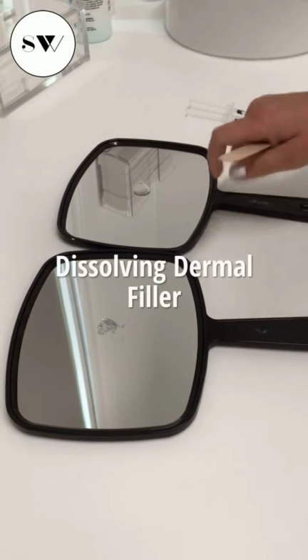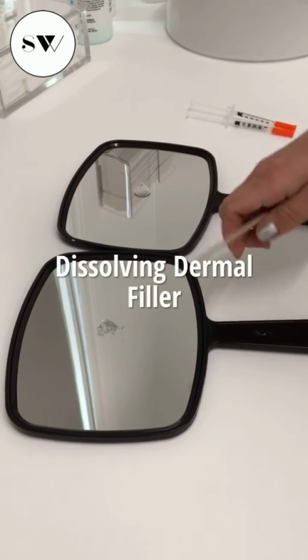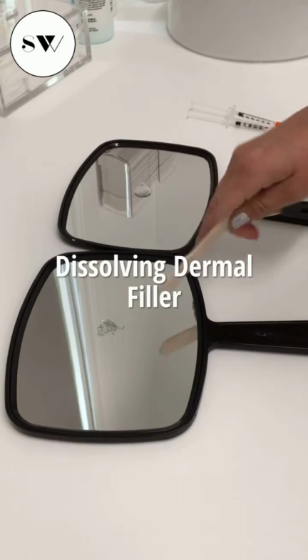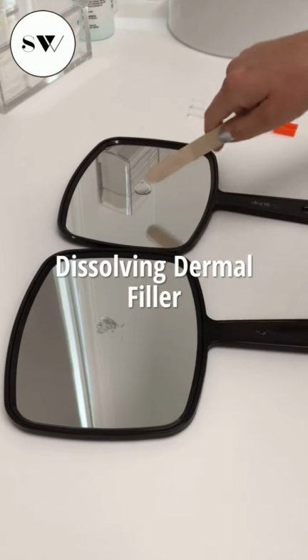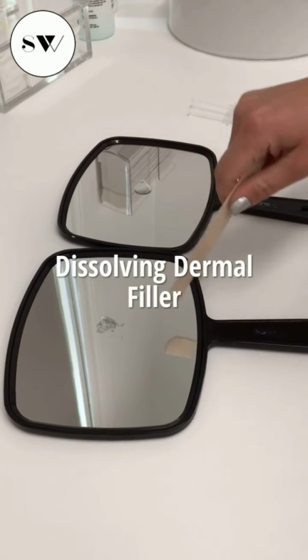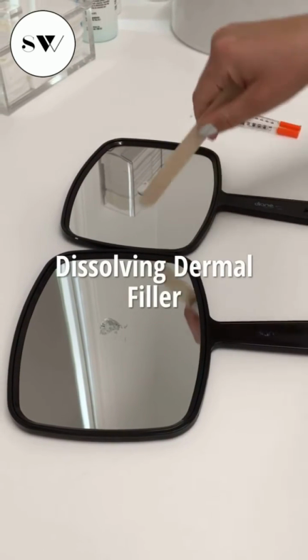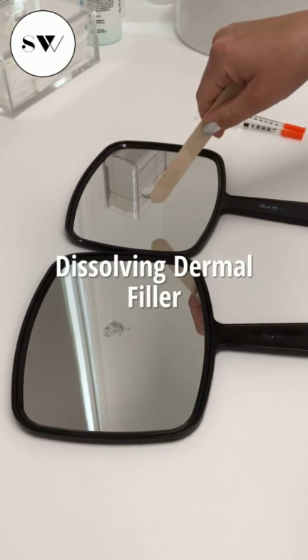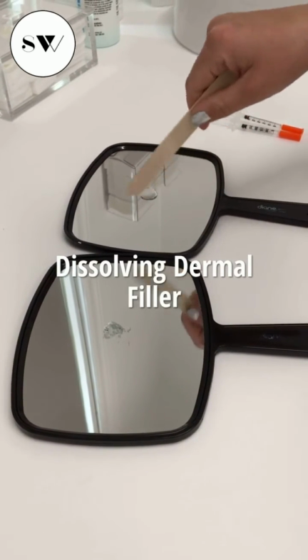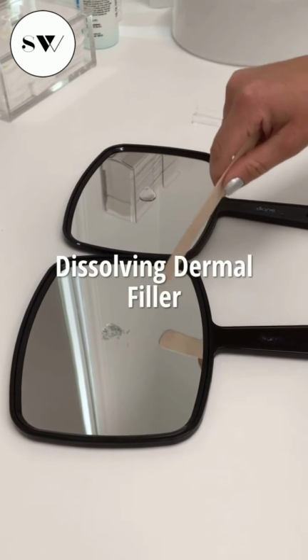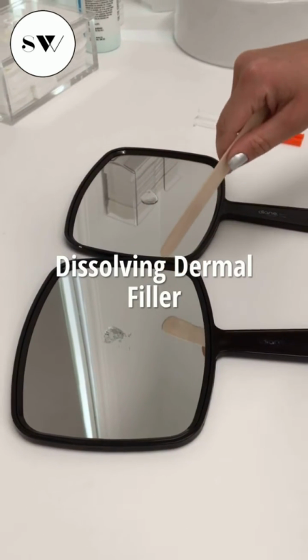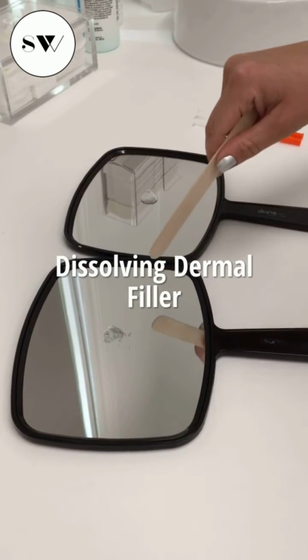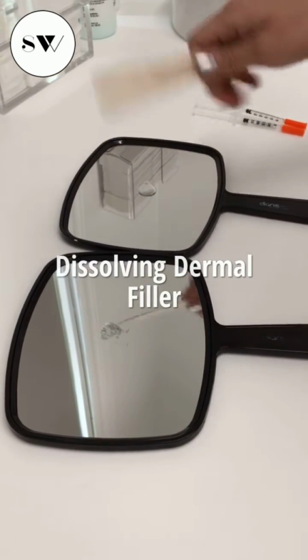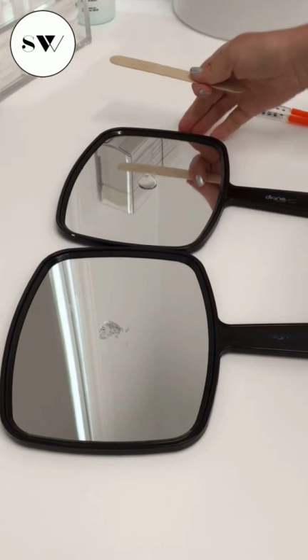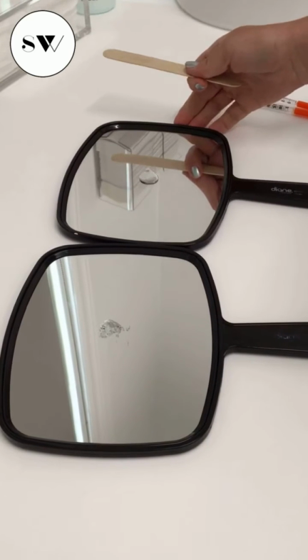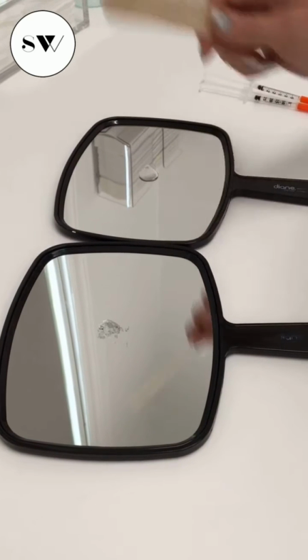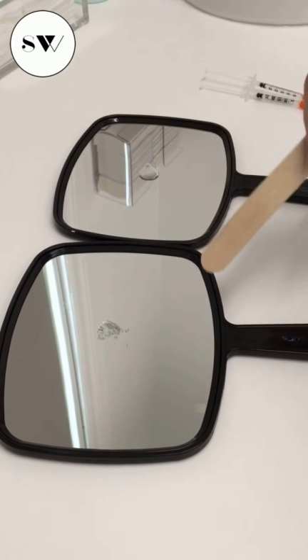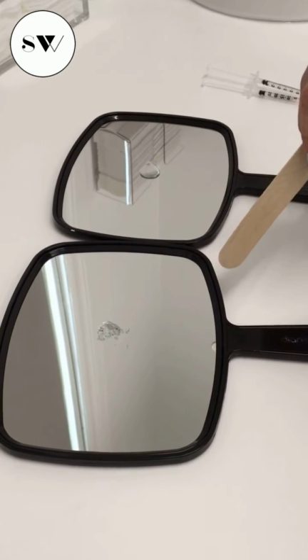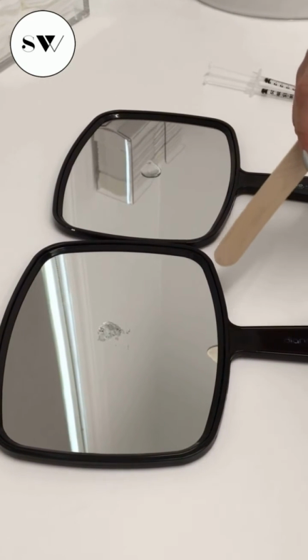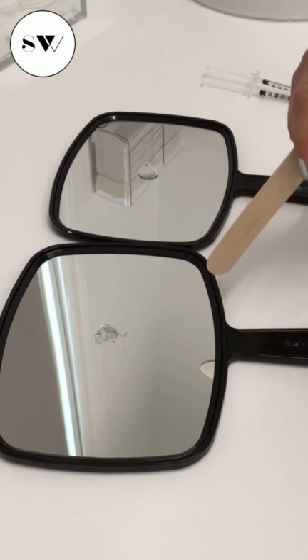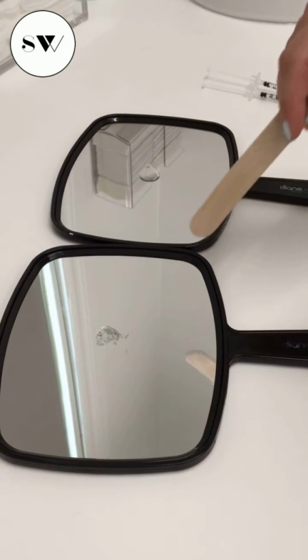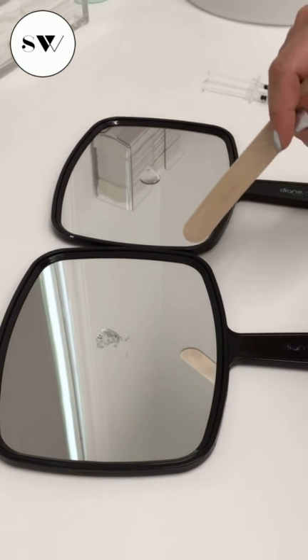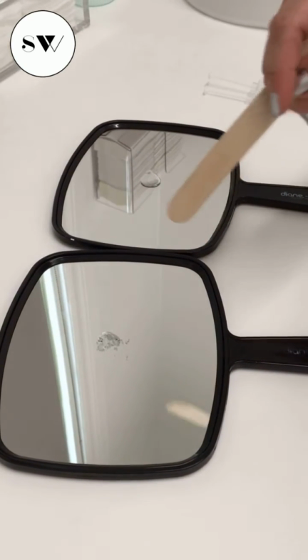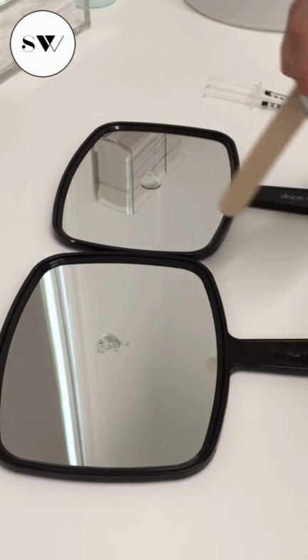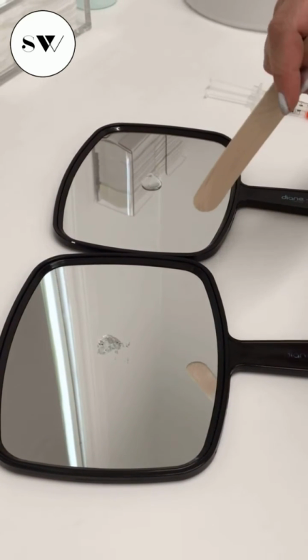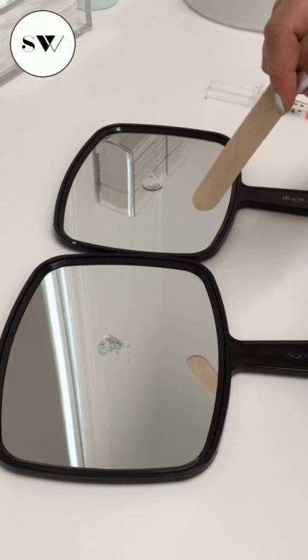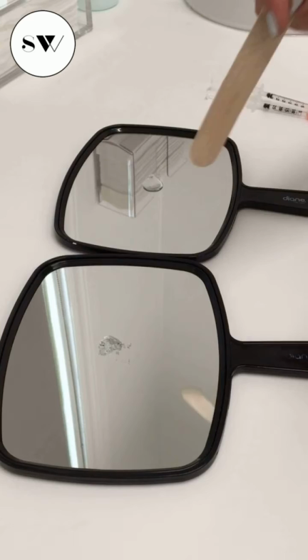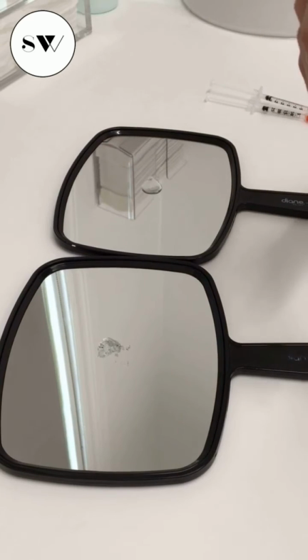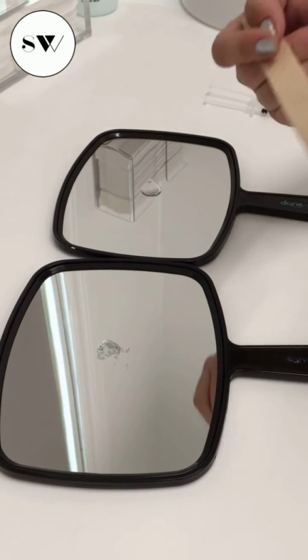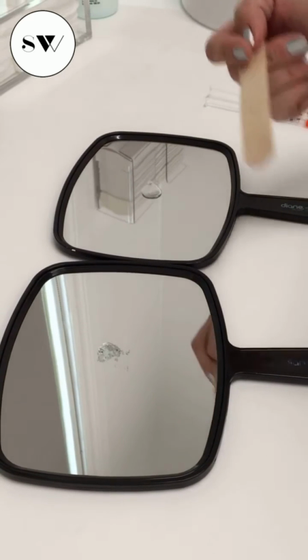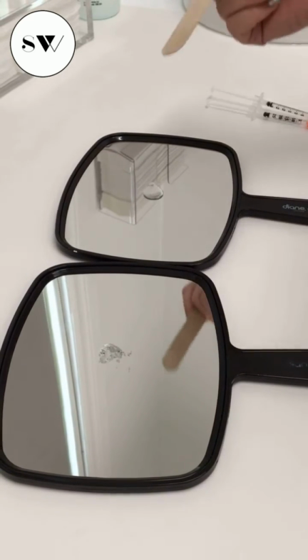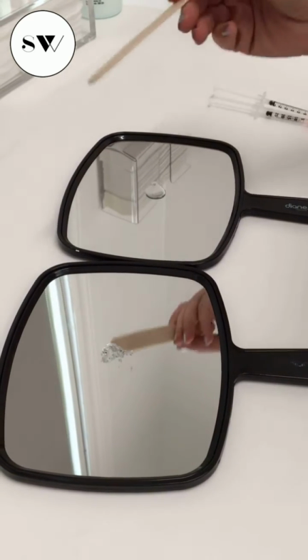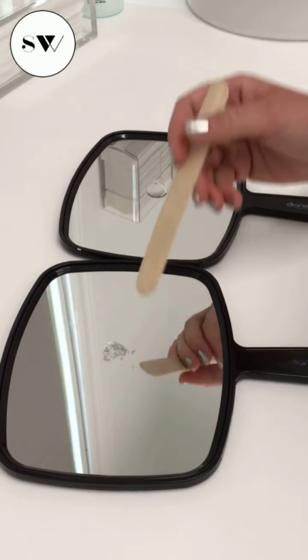Here we have two samples of two different thicknesses of hyaluronic acid base filler. They're both cross-linked hyaluronic acids, which means they have a hyaluronic acid molecule that has a bond or chain that holds these molecules together.